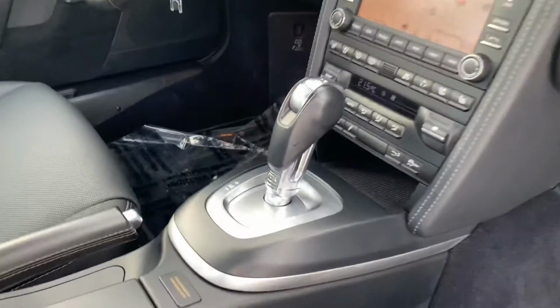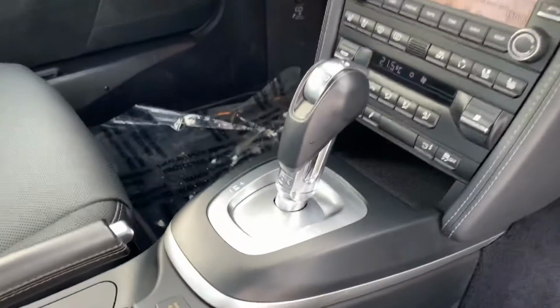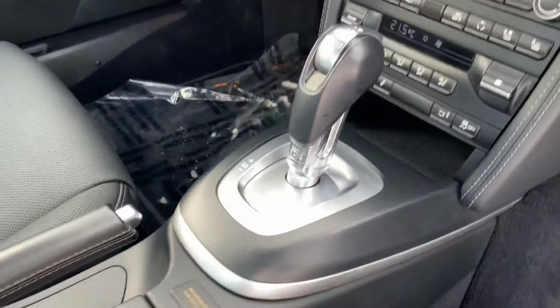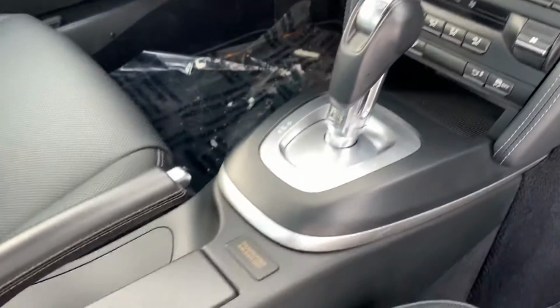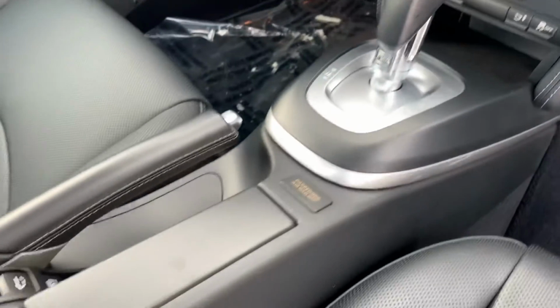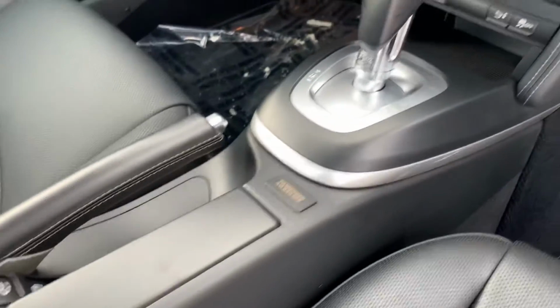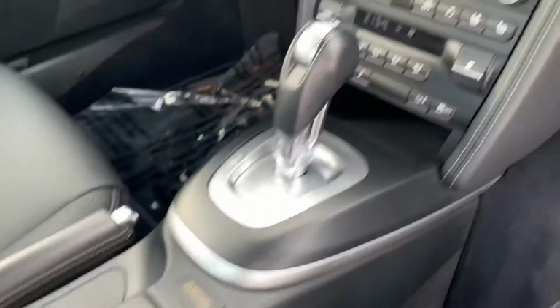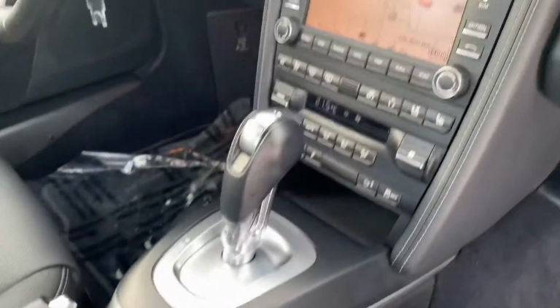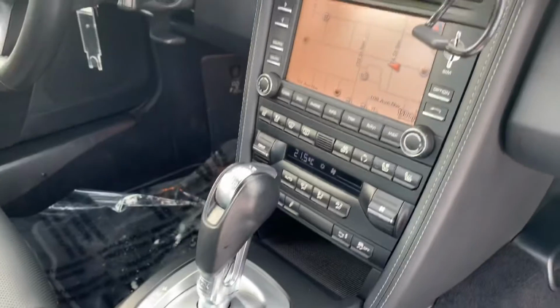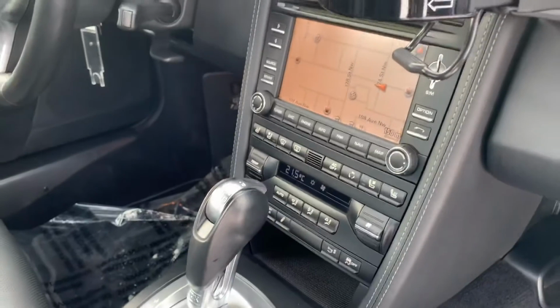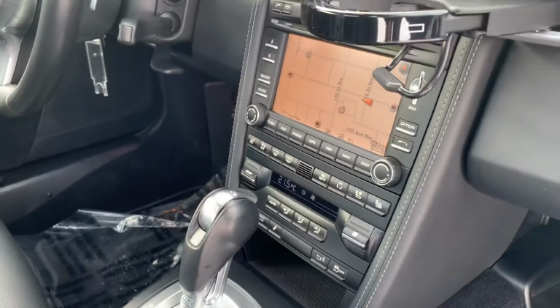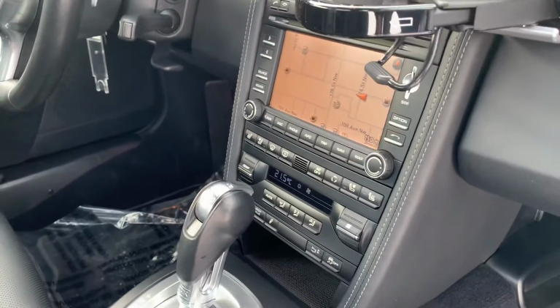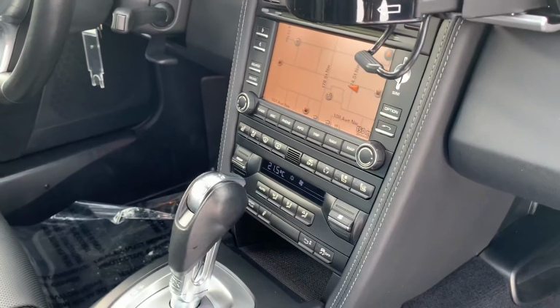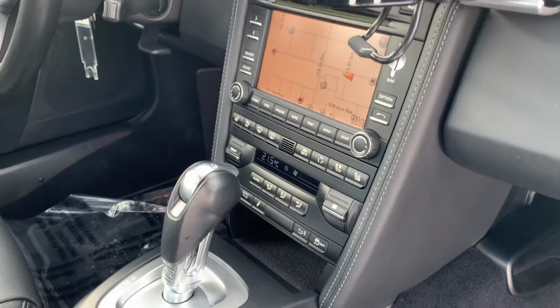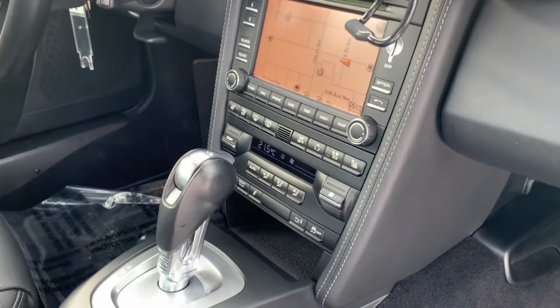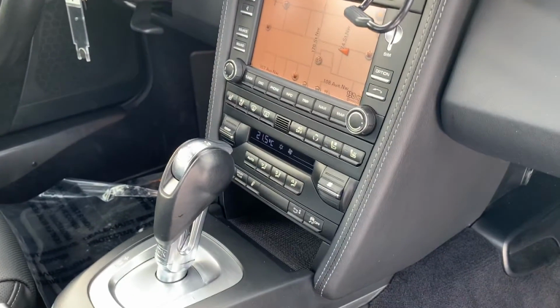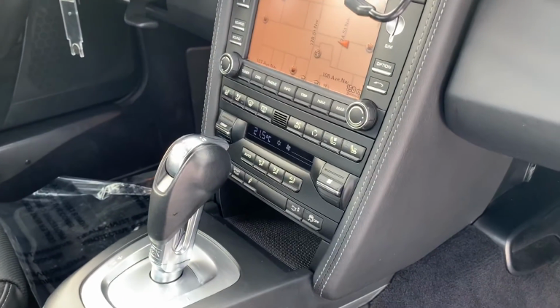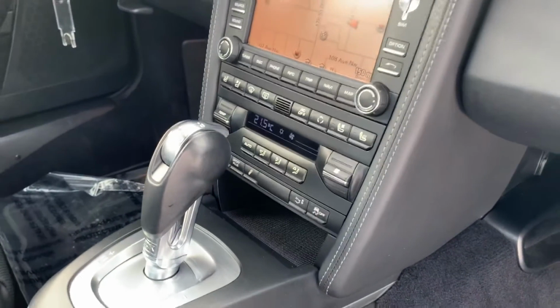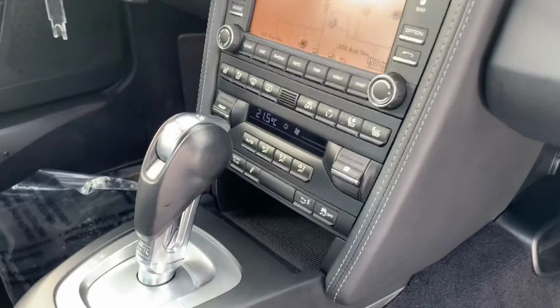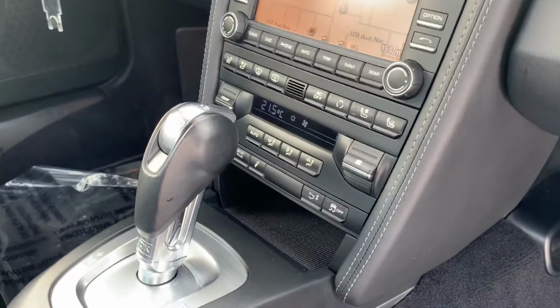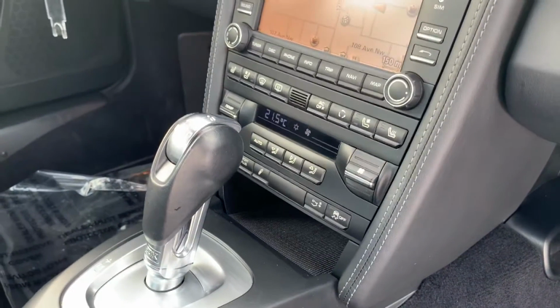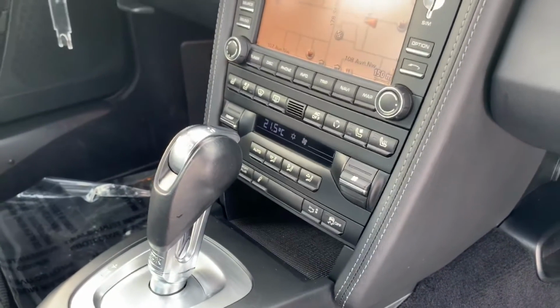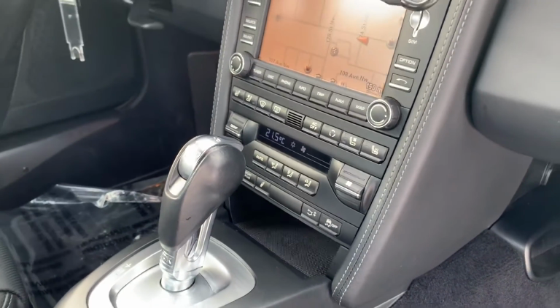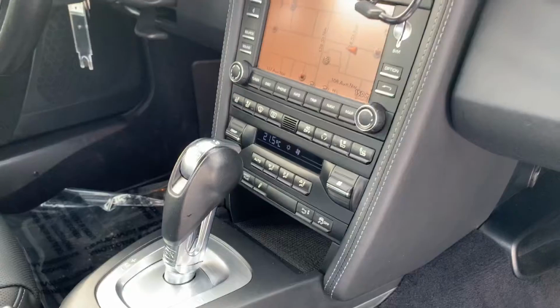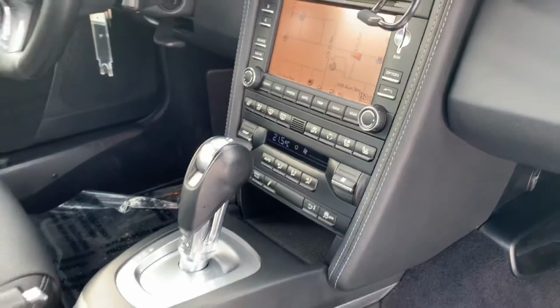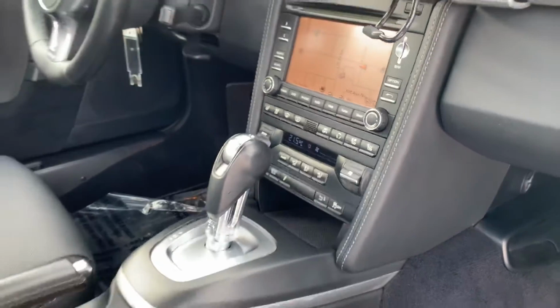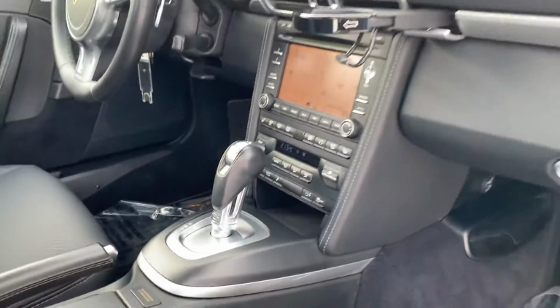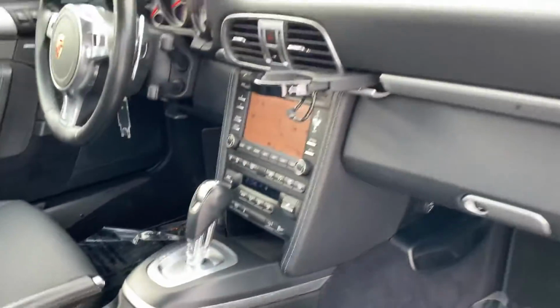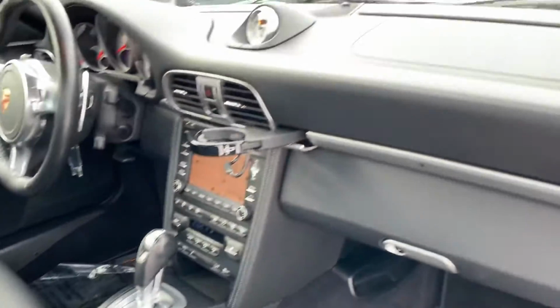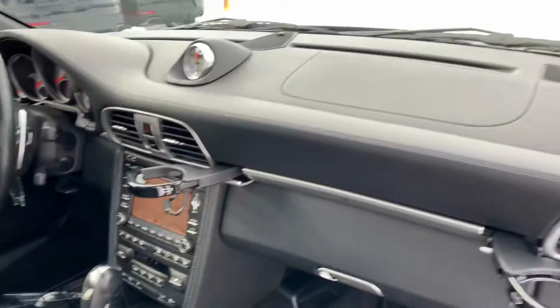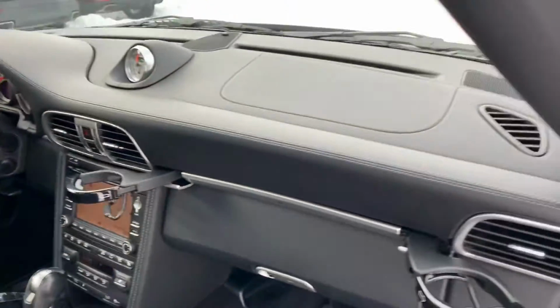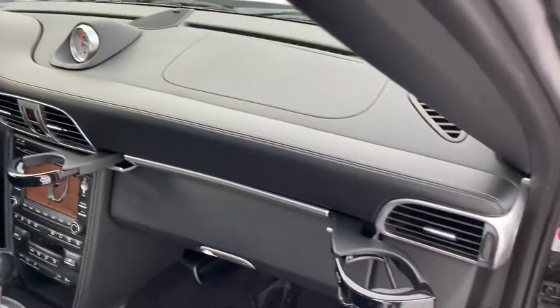All of the plastics in great shape. We've got your sport chrono package, so you've got your sport and sport plus modes, as well as your adaptive dampening suspension. Full leather dash.